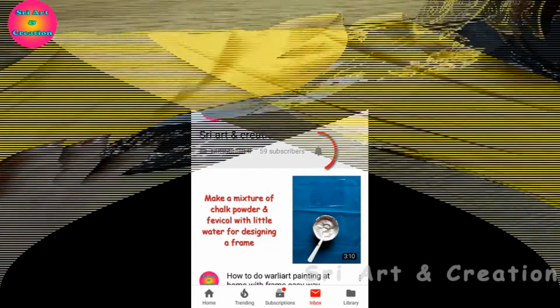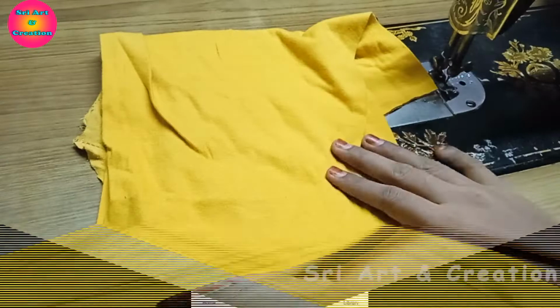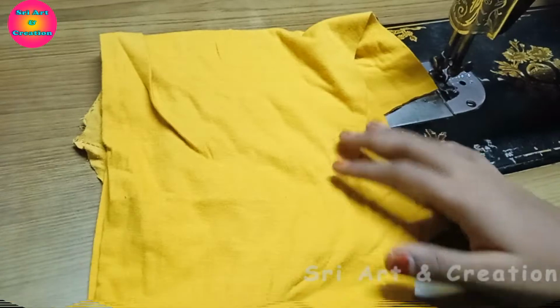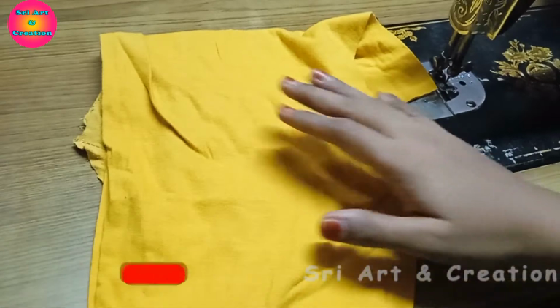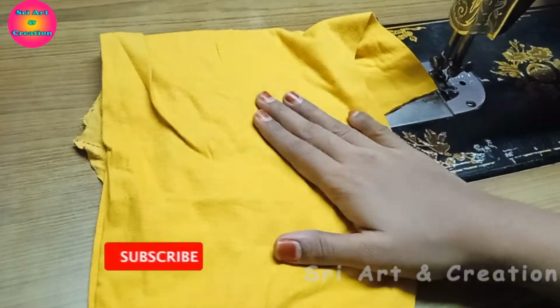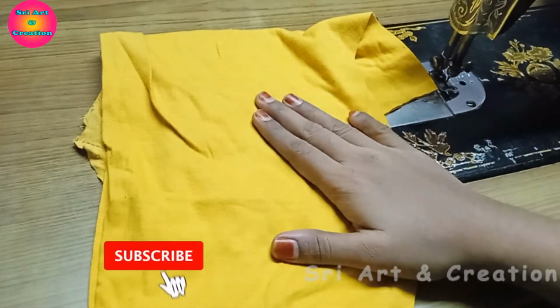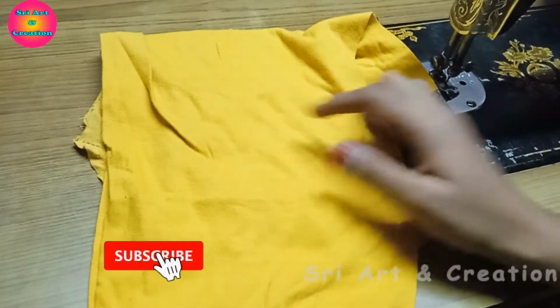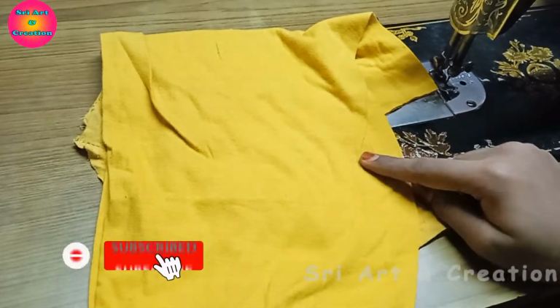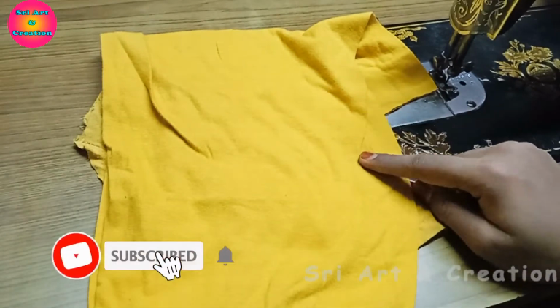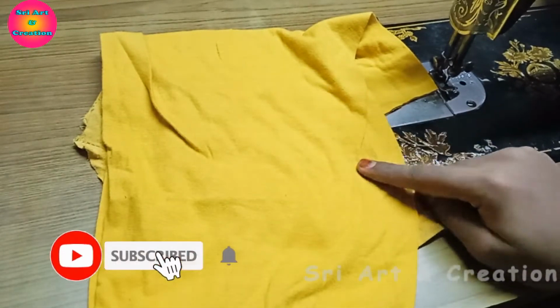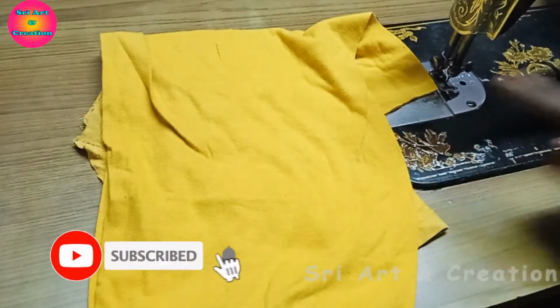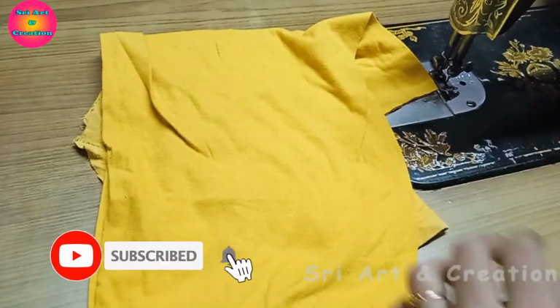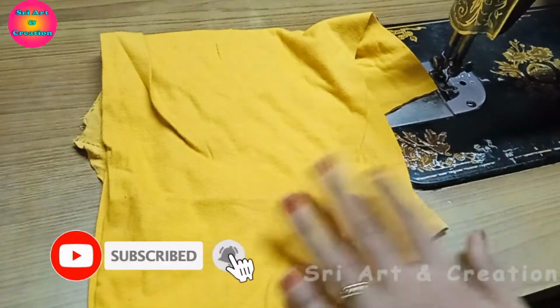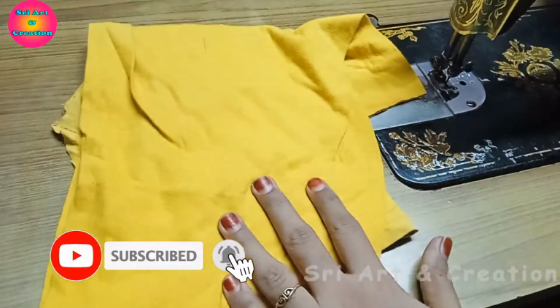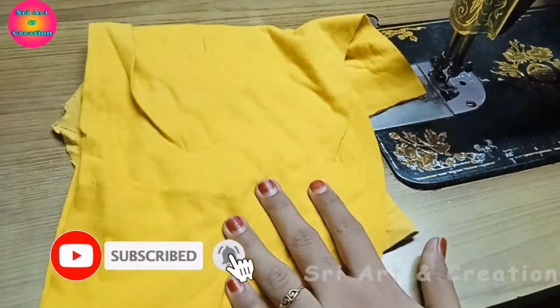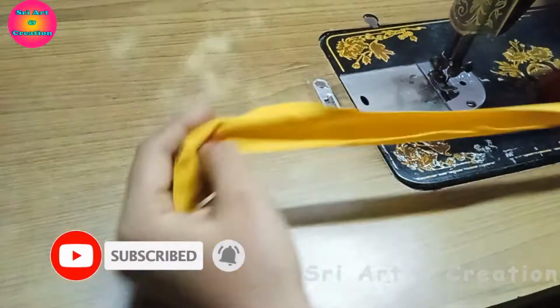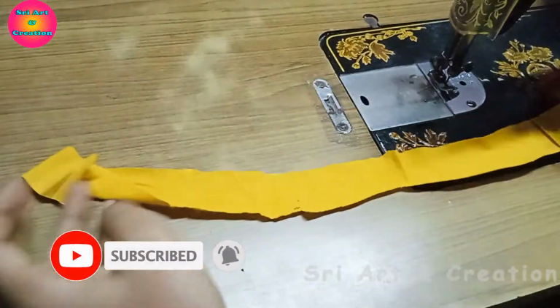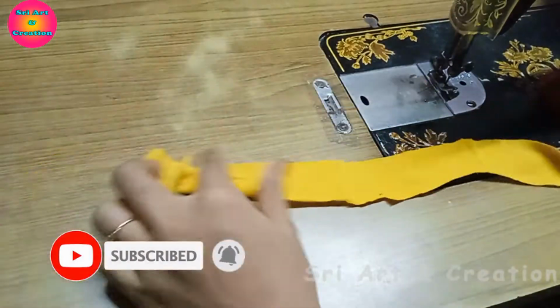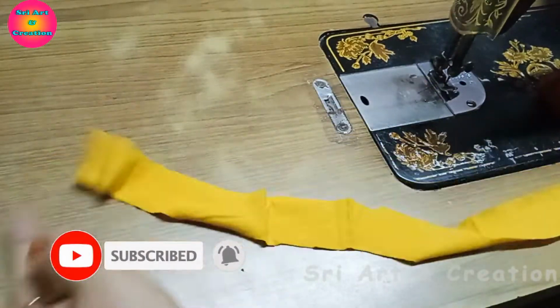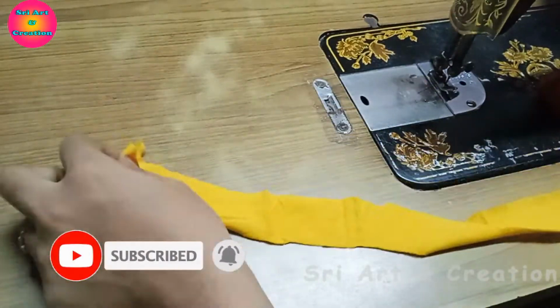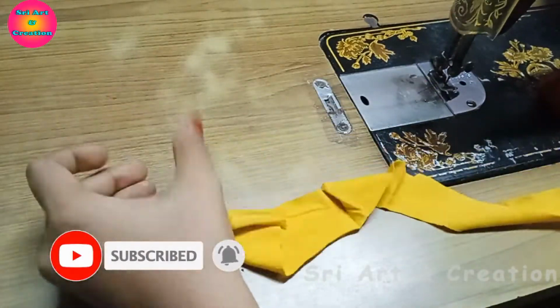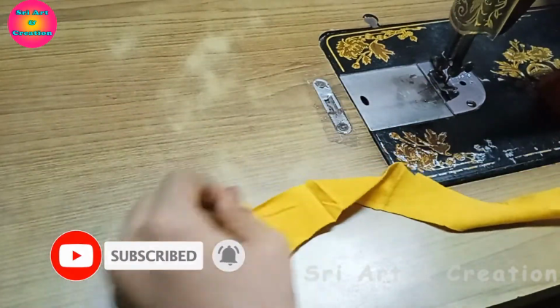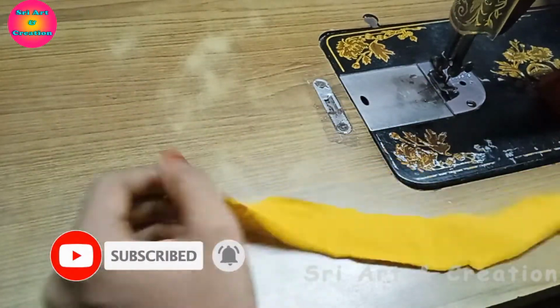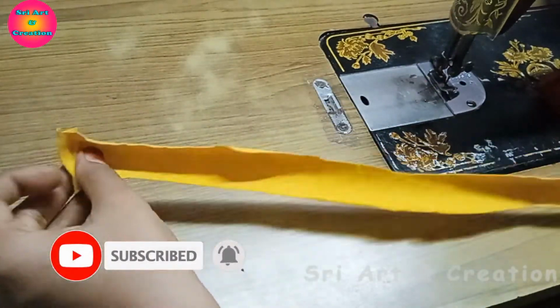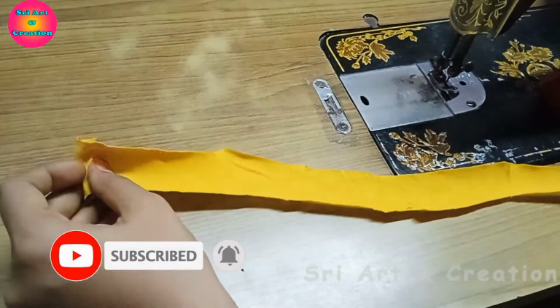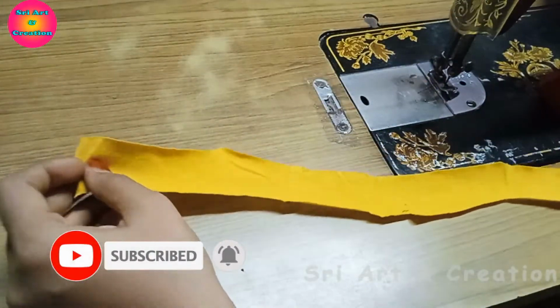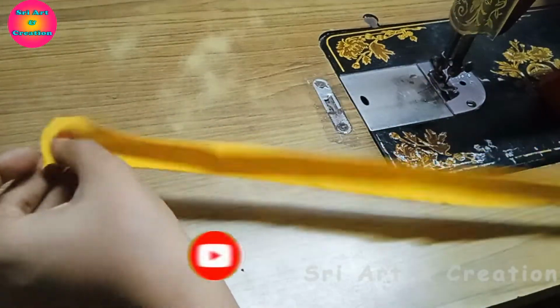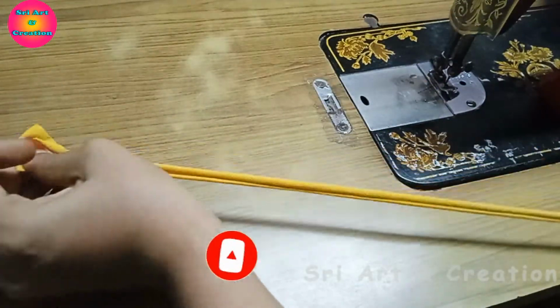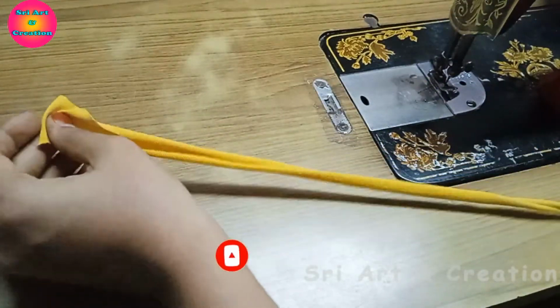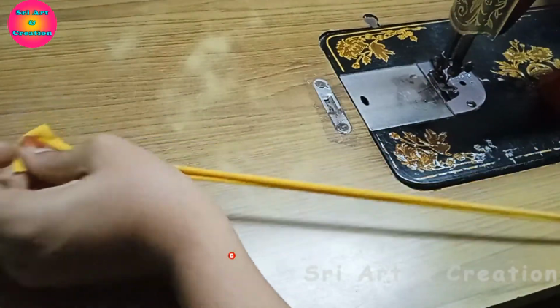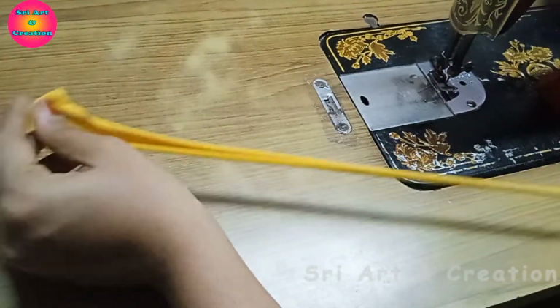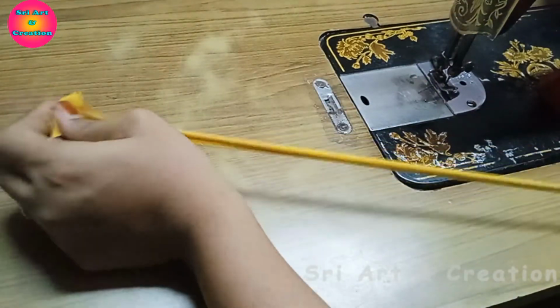You can also use these leggings and t-shirts. You can use 1-inch pieces and 3-inch pieces.